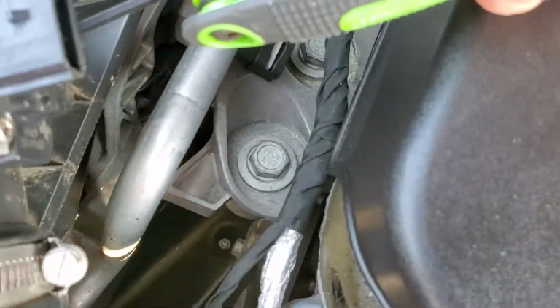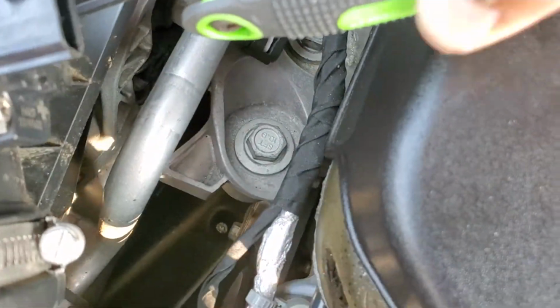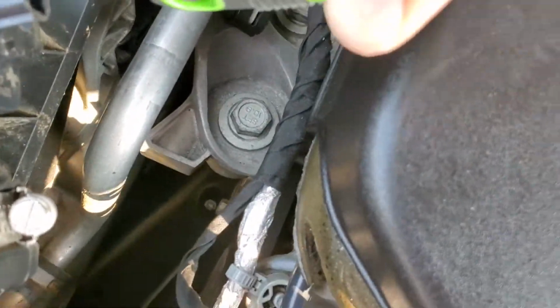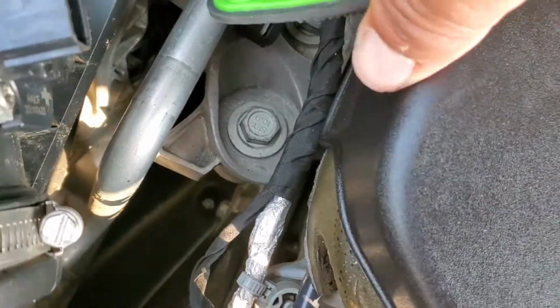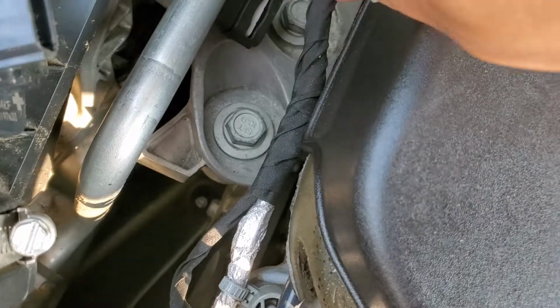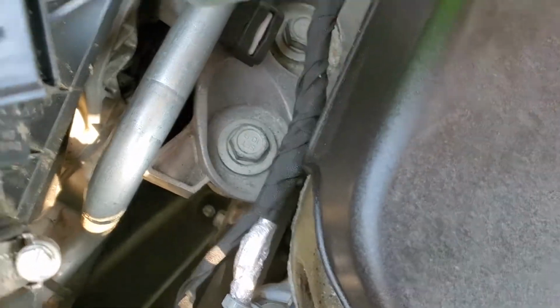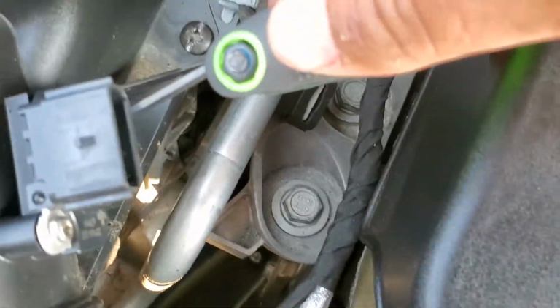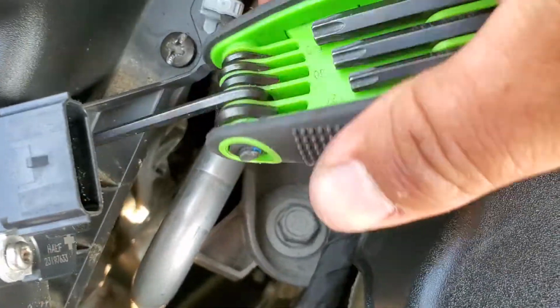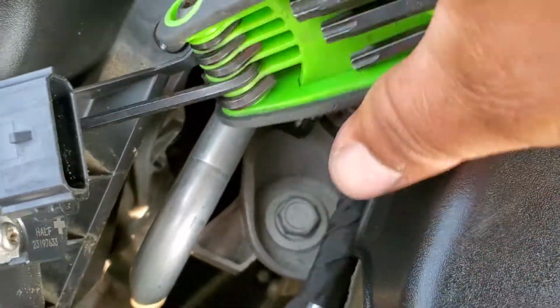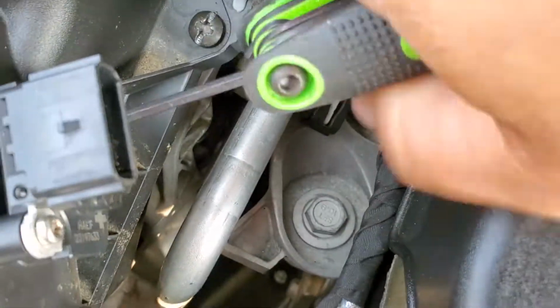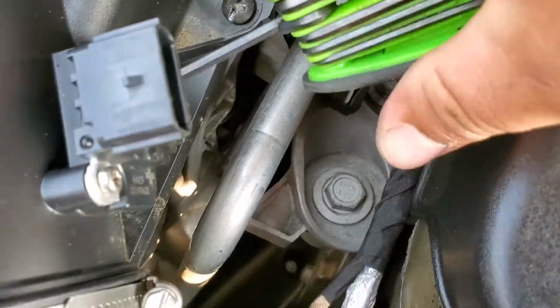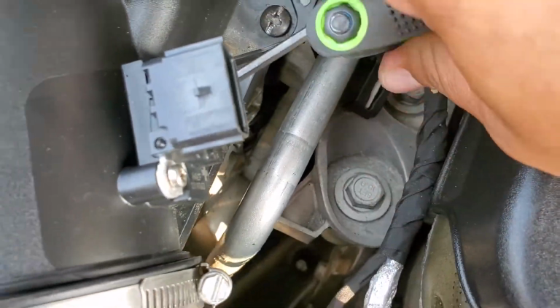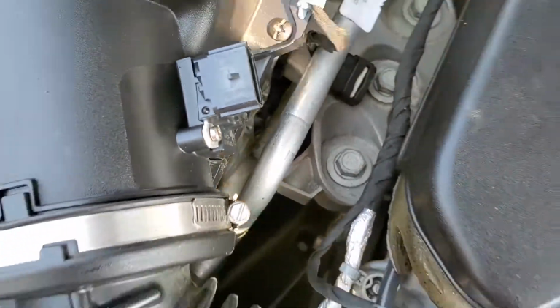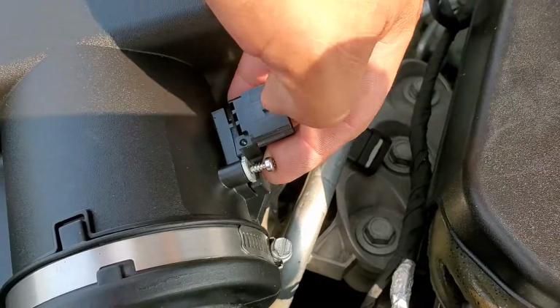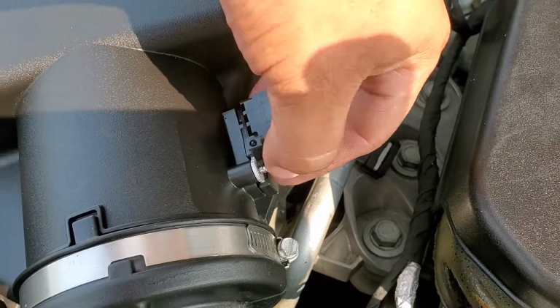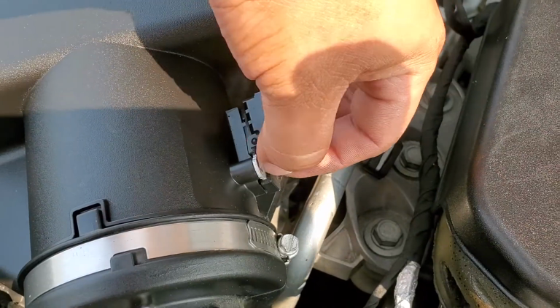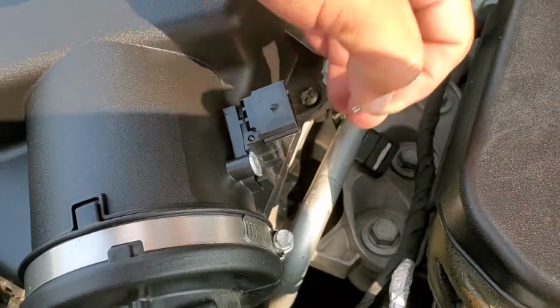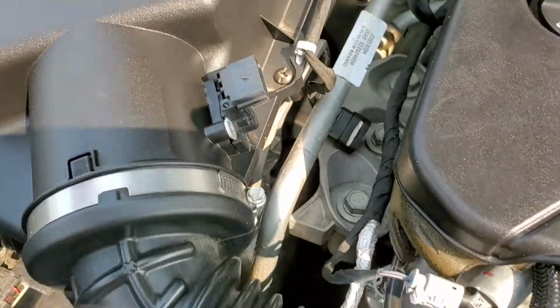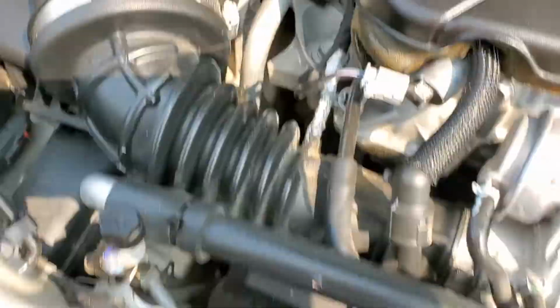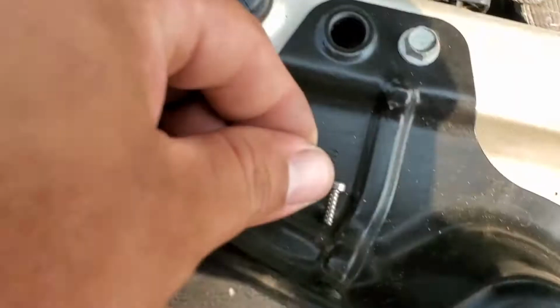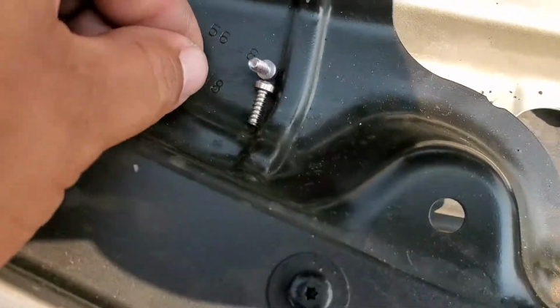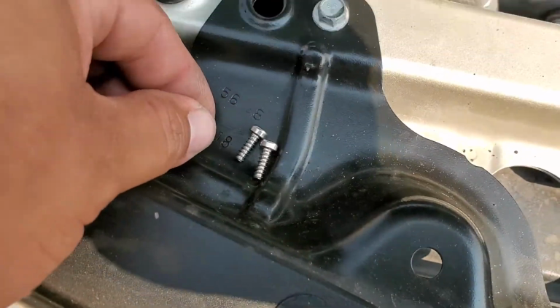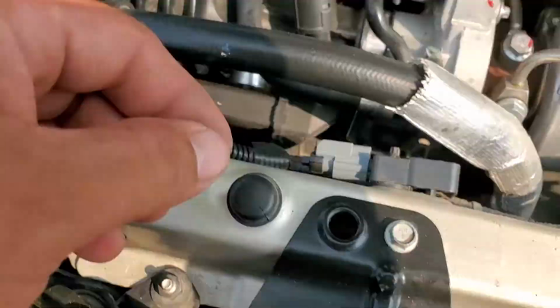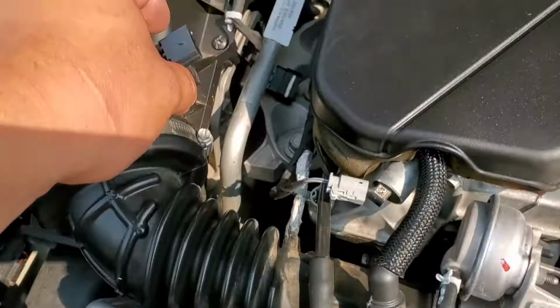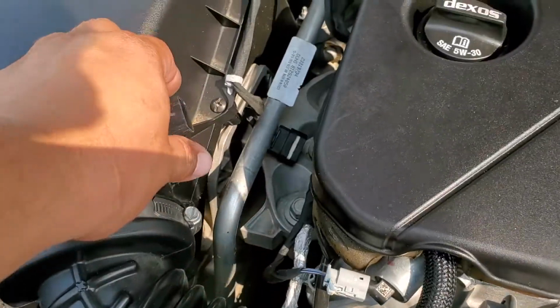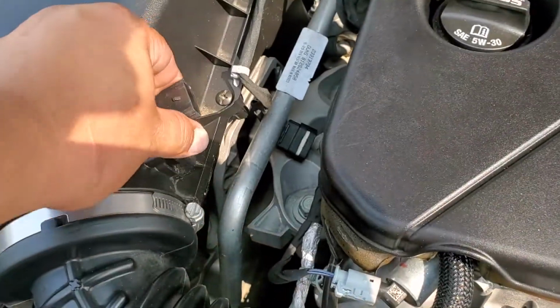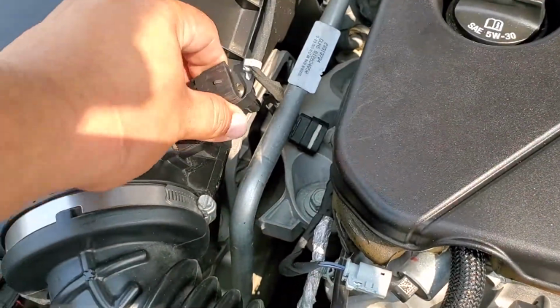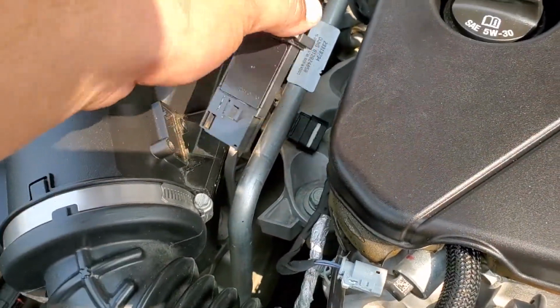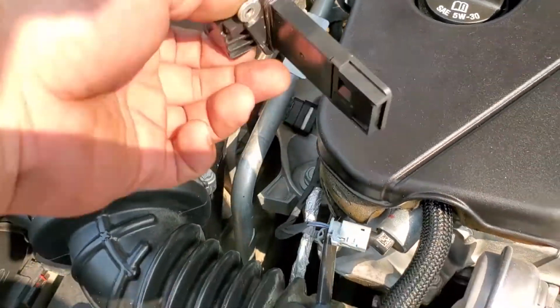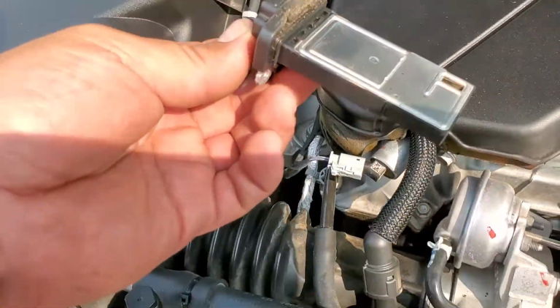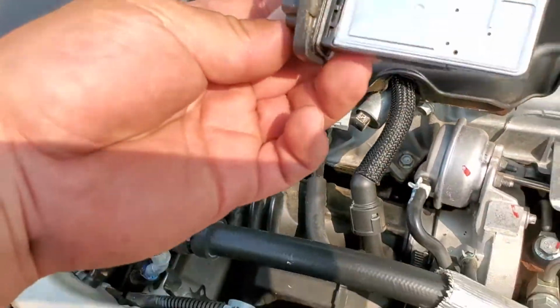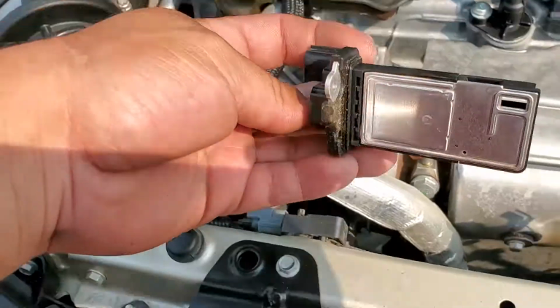Let's go ahead and unscrew both of these screws. Put the screws in a nice safe location, then we're able to pull out the sensor. And there it is.